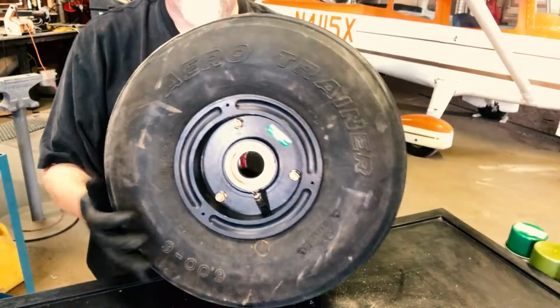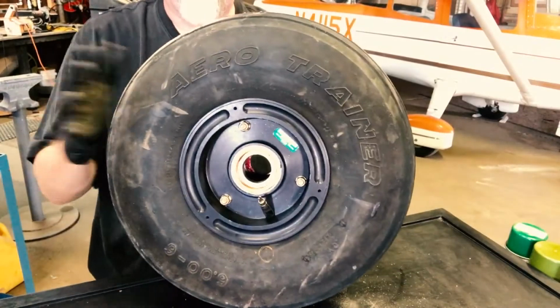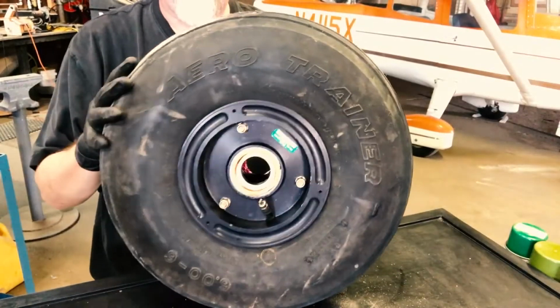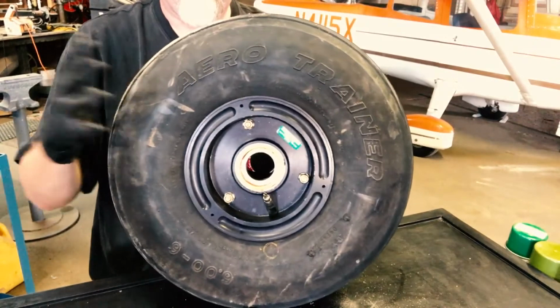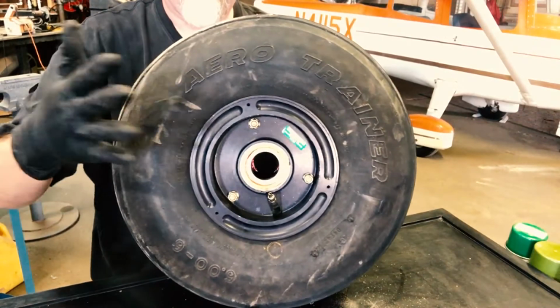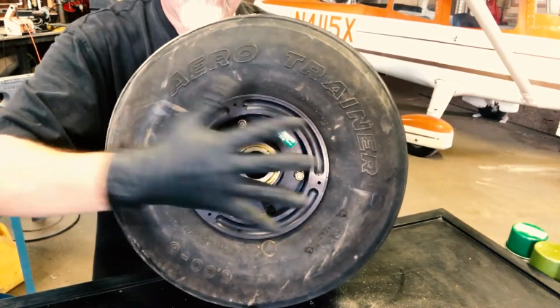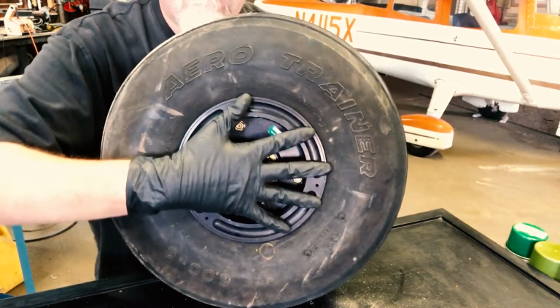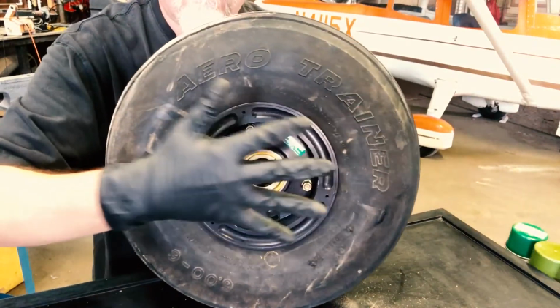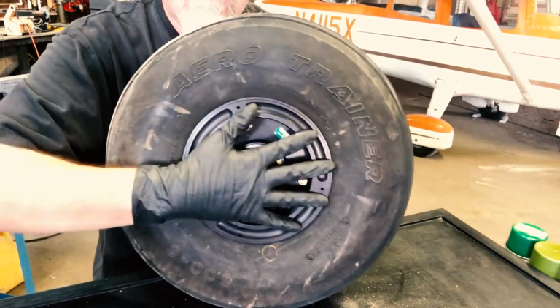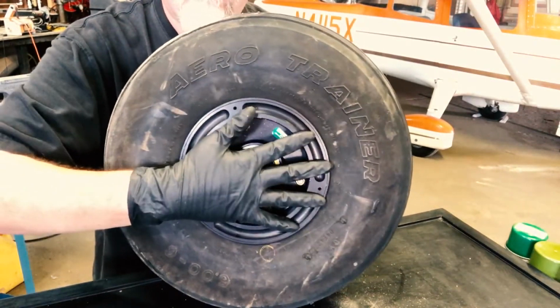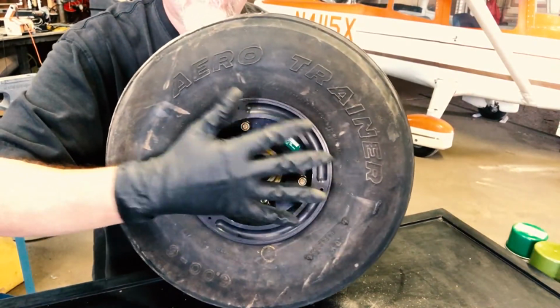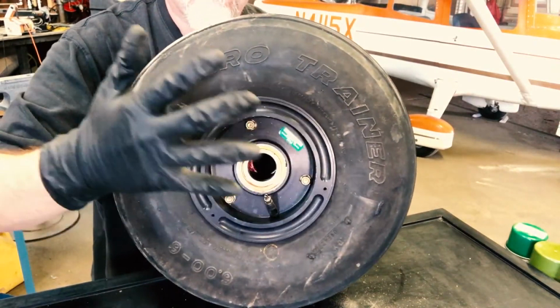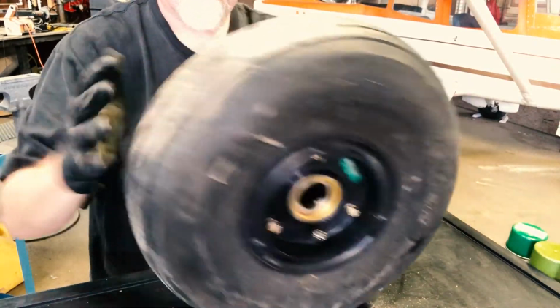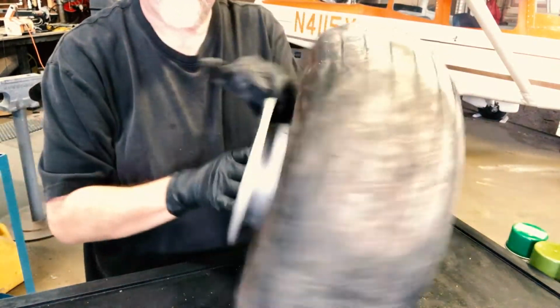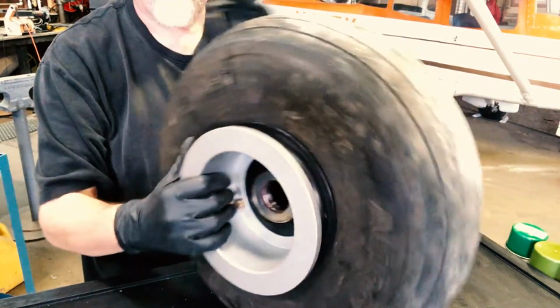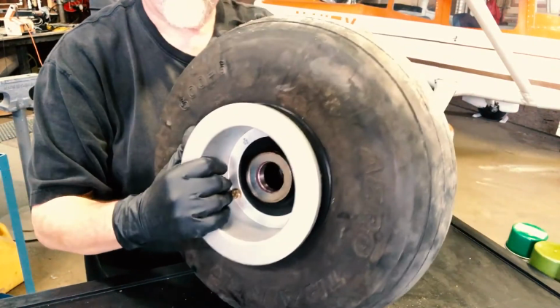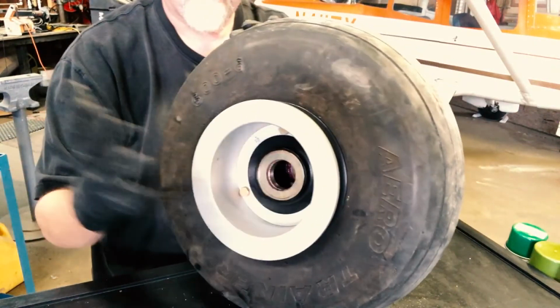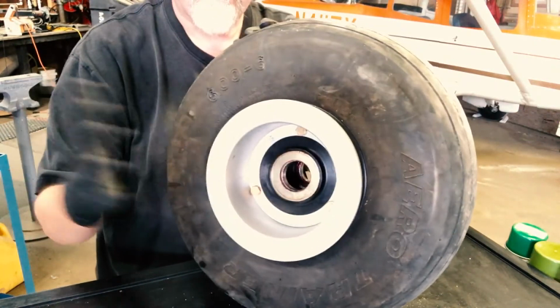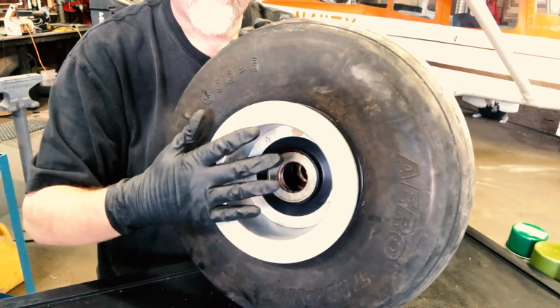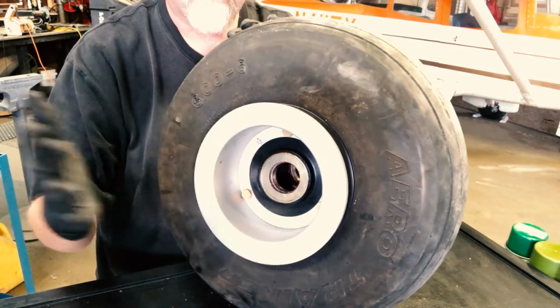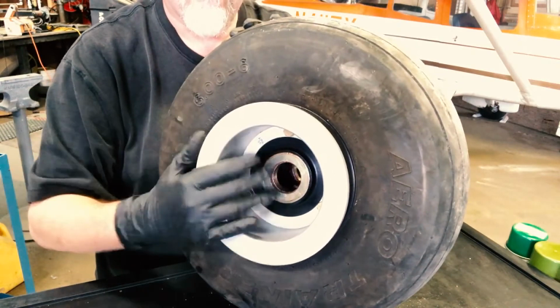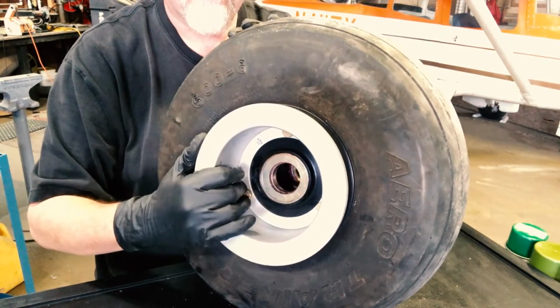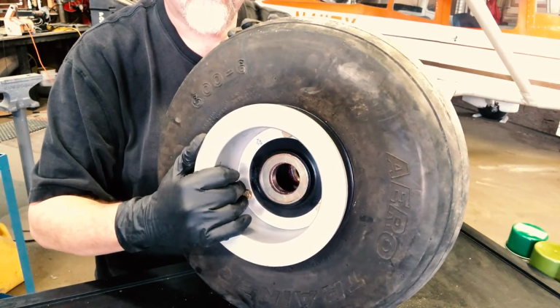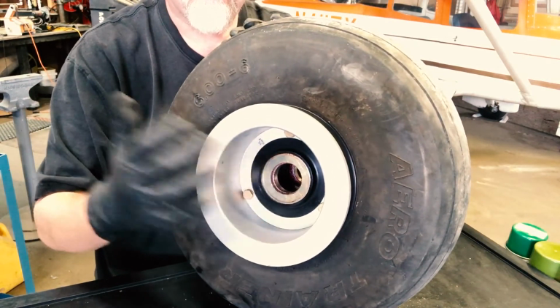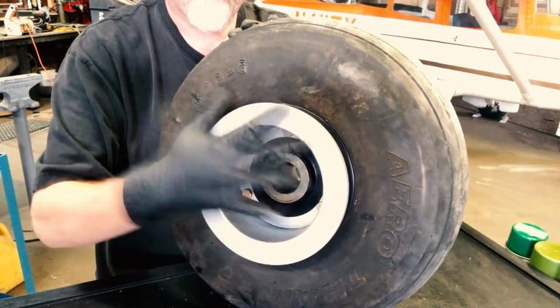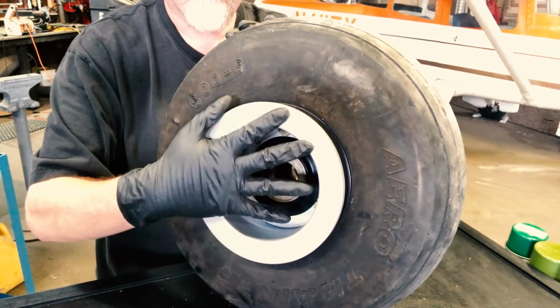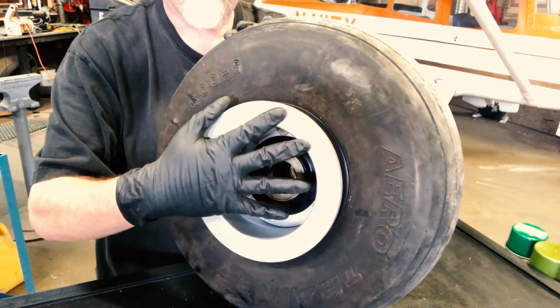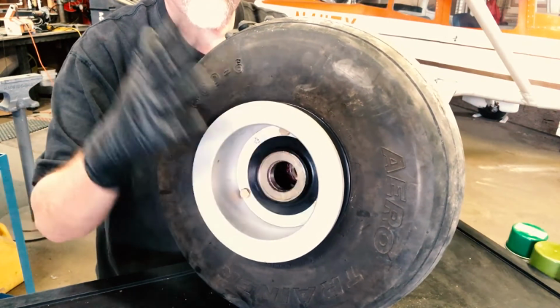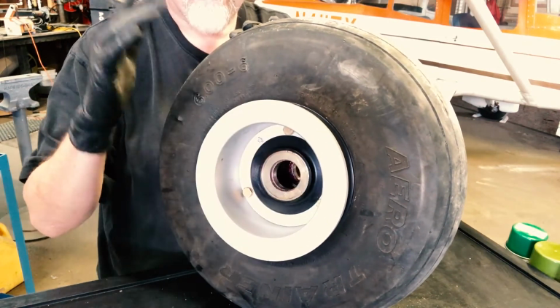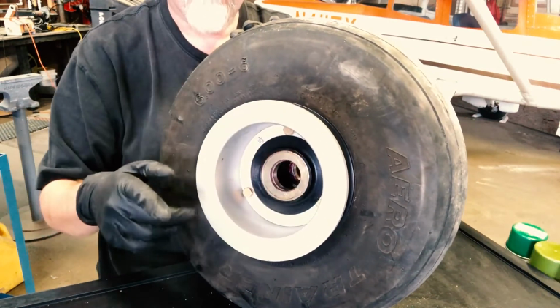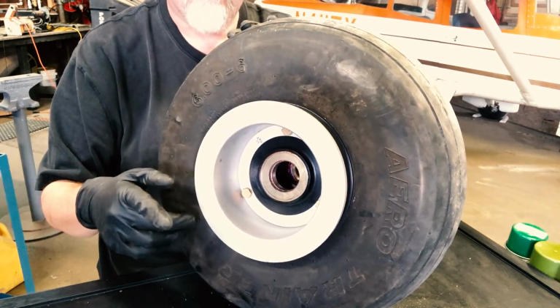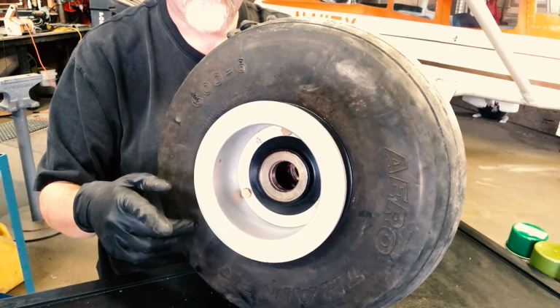Then what you're left with: brand new wheel, brand new bearings, new rotor — looking good. Now we can put it on the airplane.